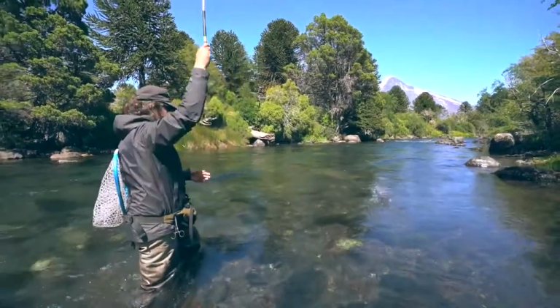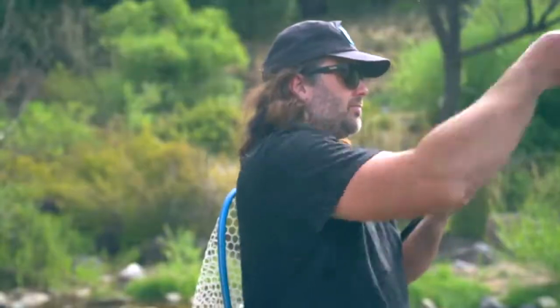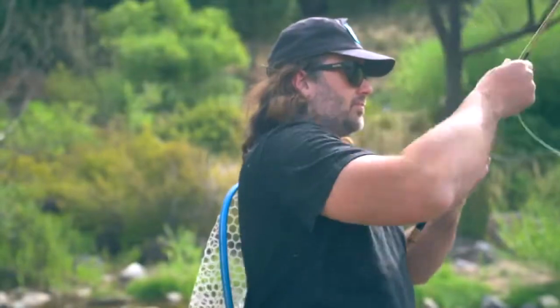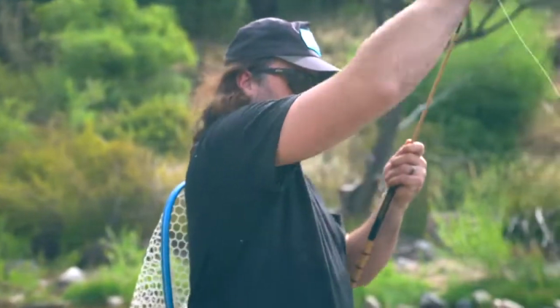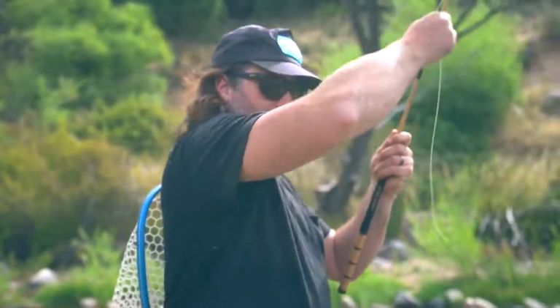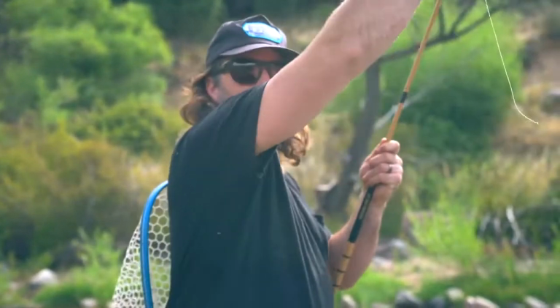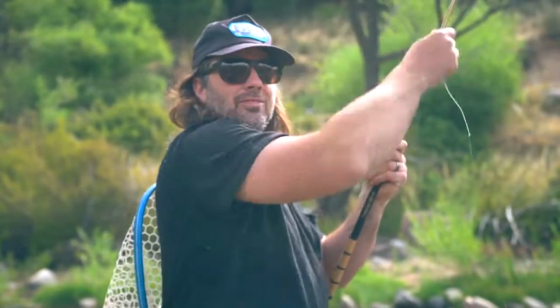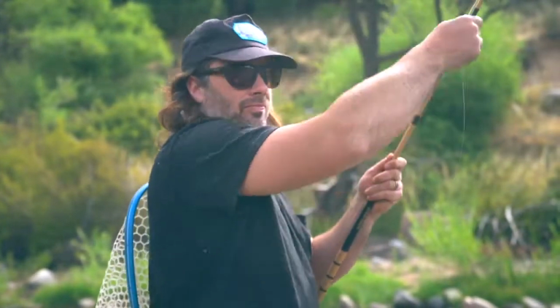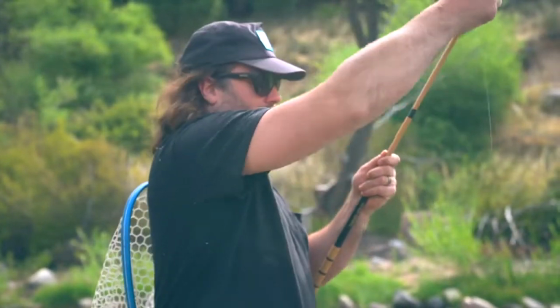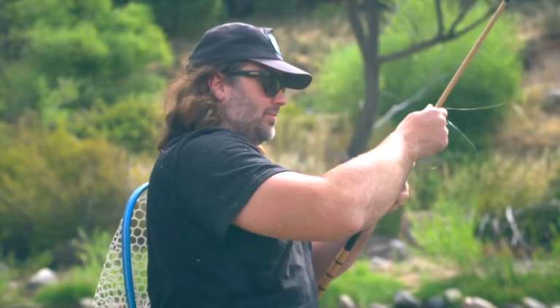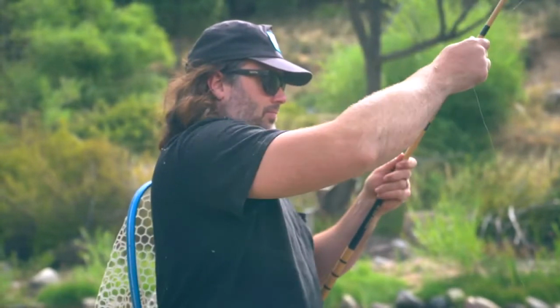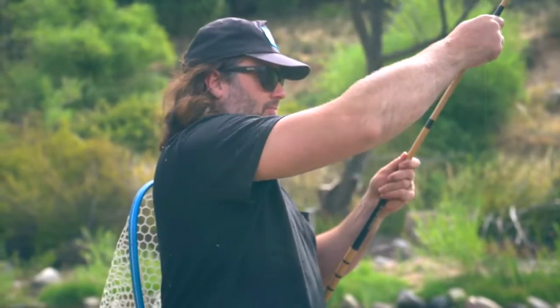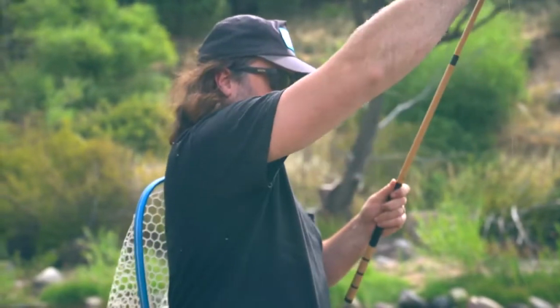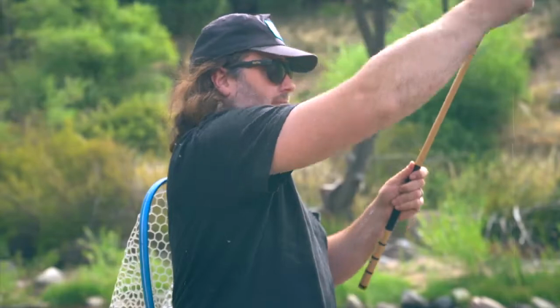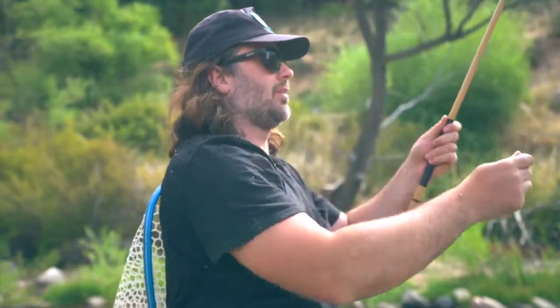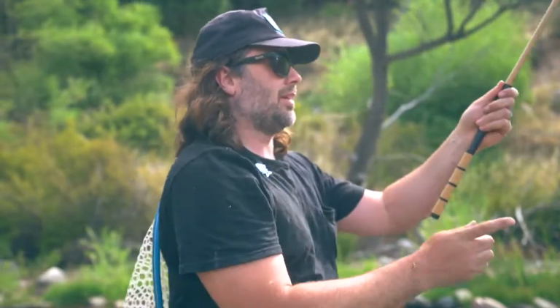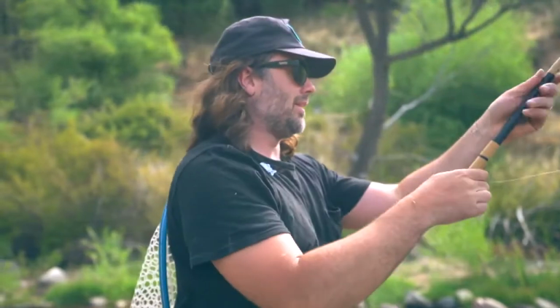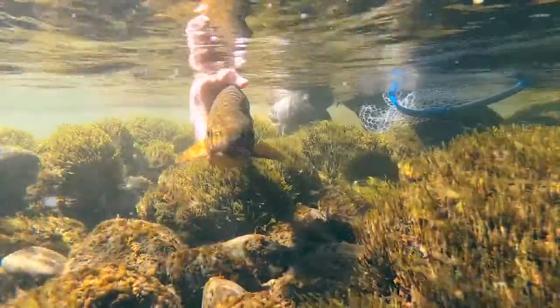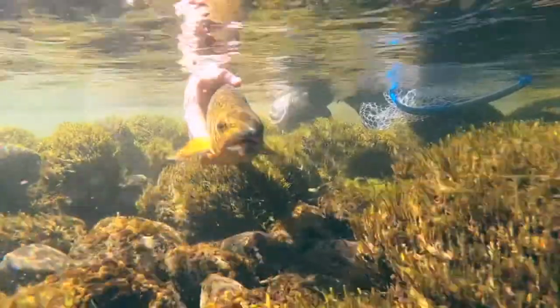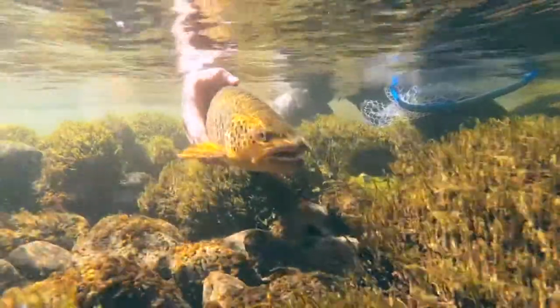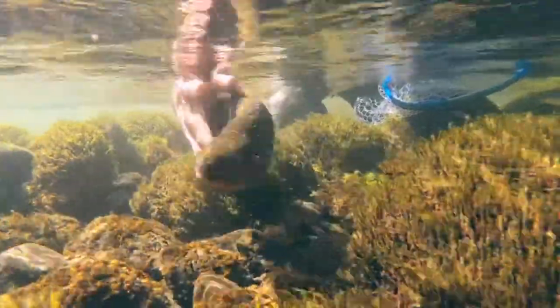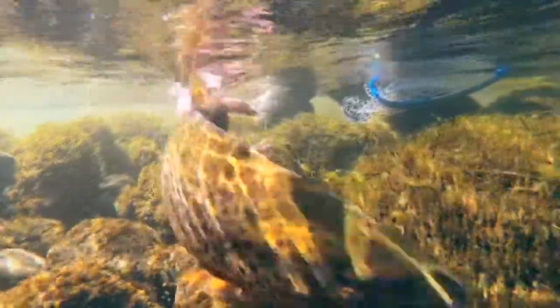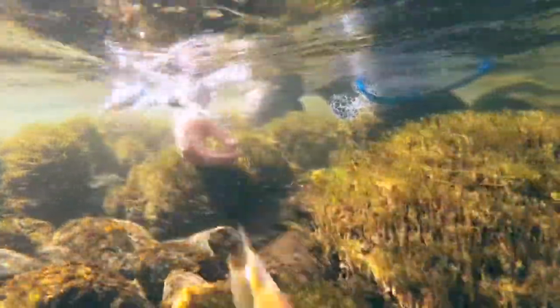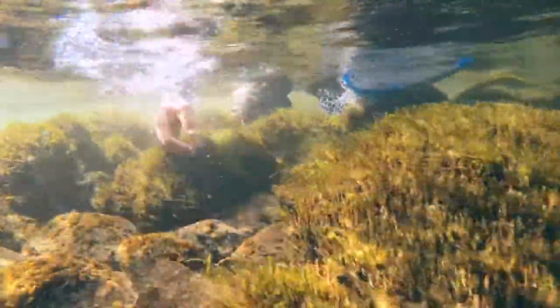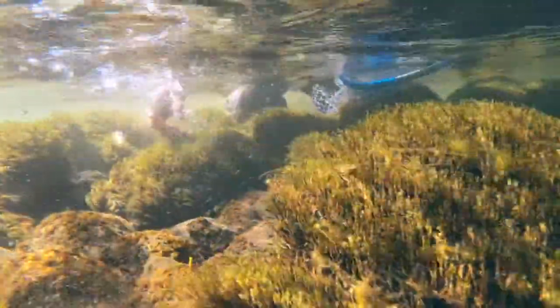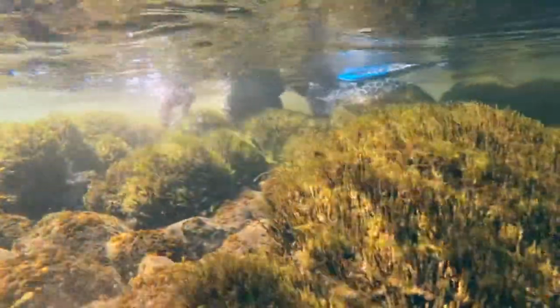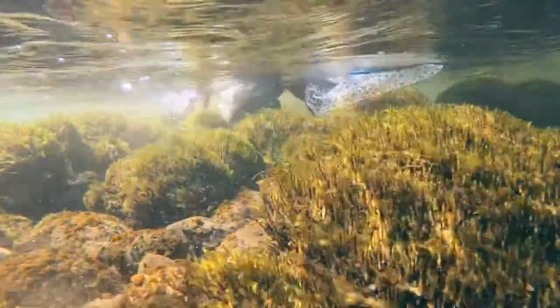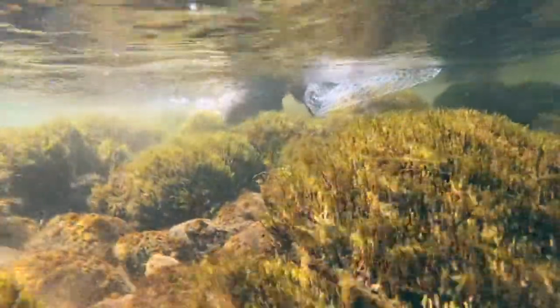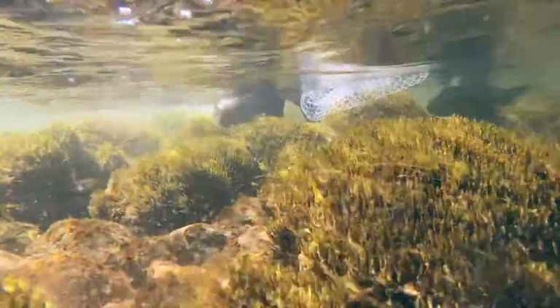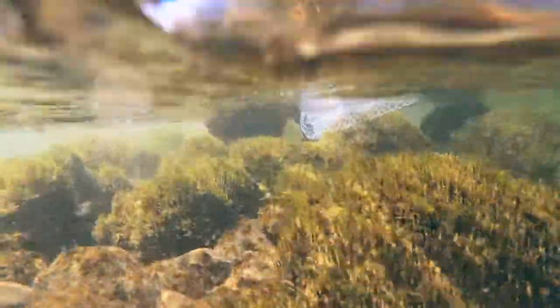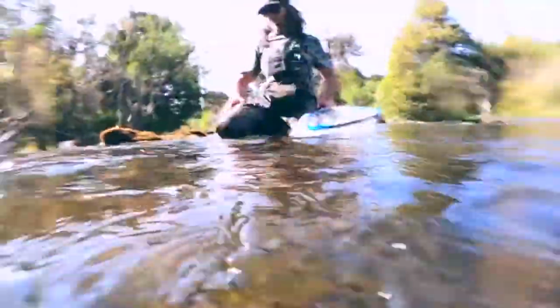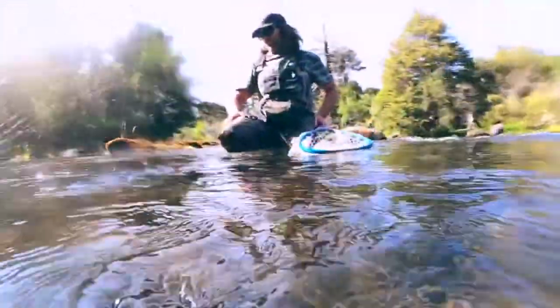And like all of our rods, the Beartooth comes with a lifetime guarantee. Tenkara is a simple method of fly fishing from Japan that only requires a rod, line, tippet, and fly.